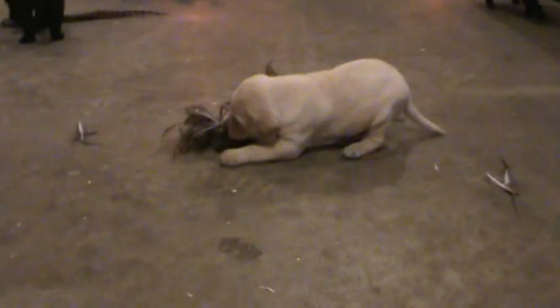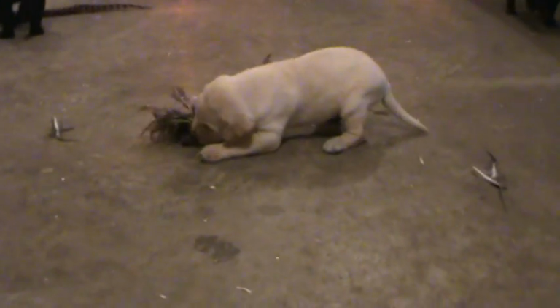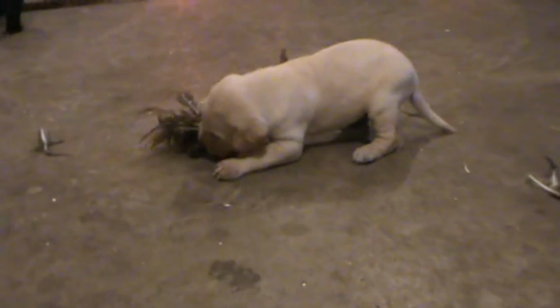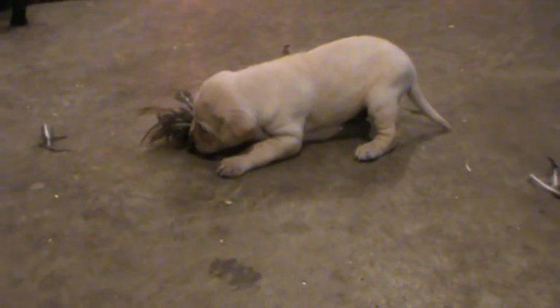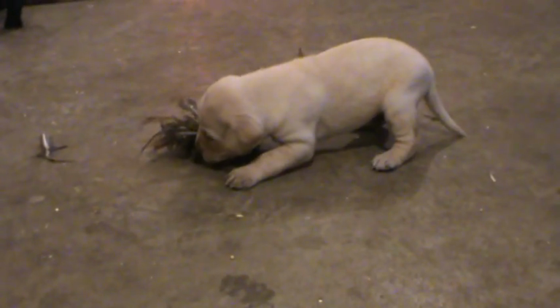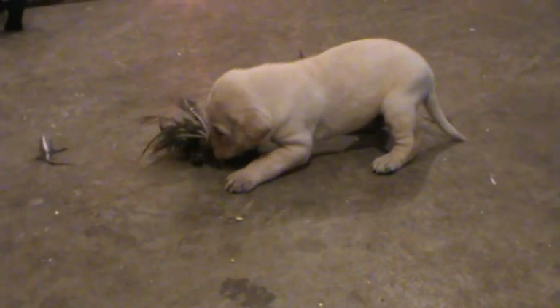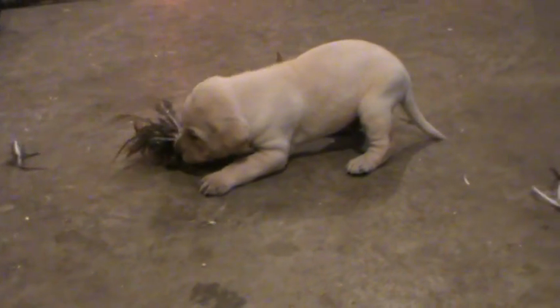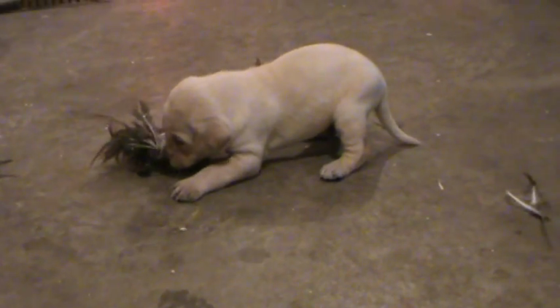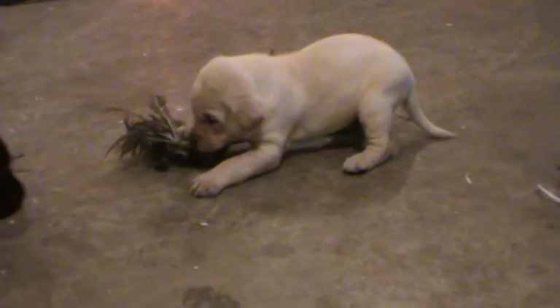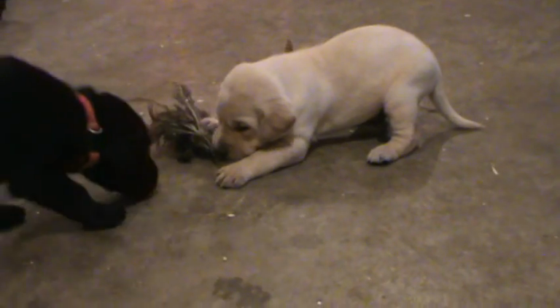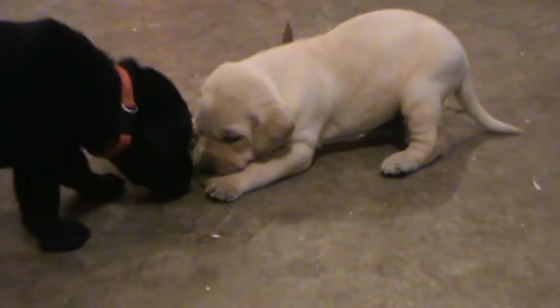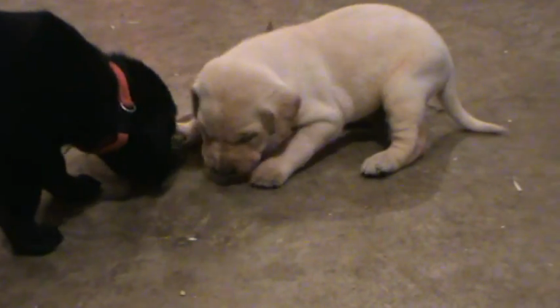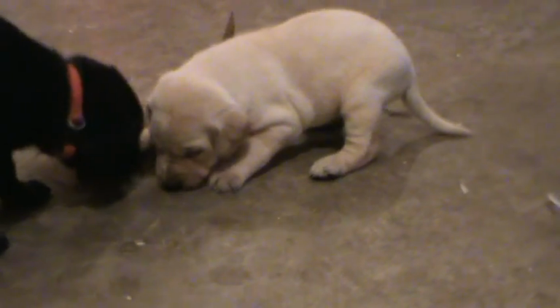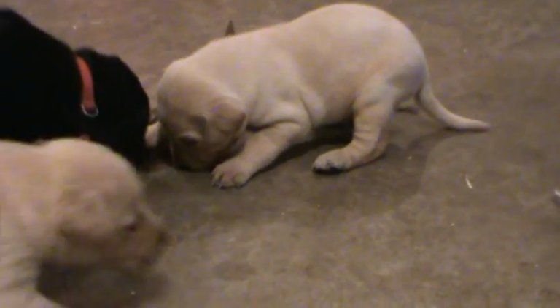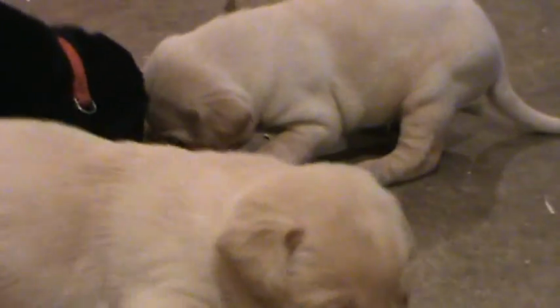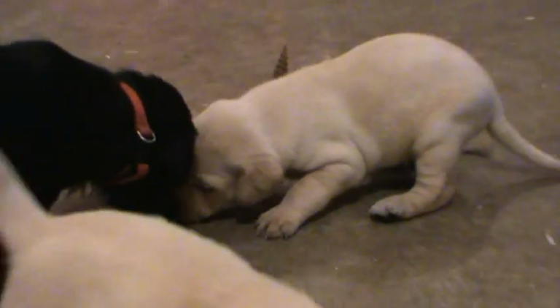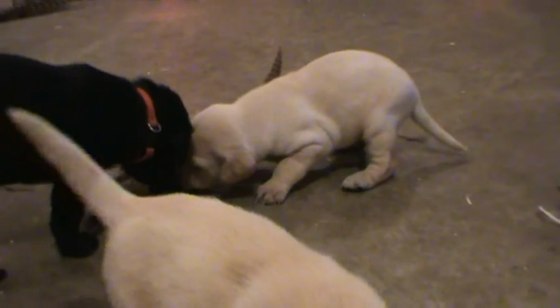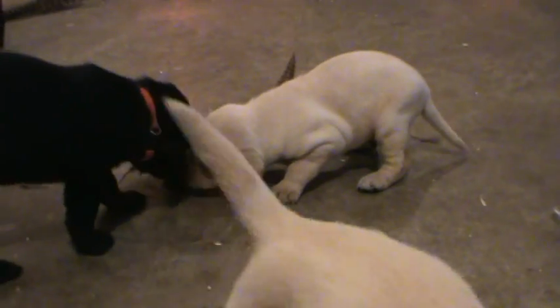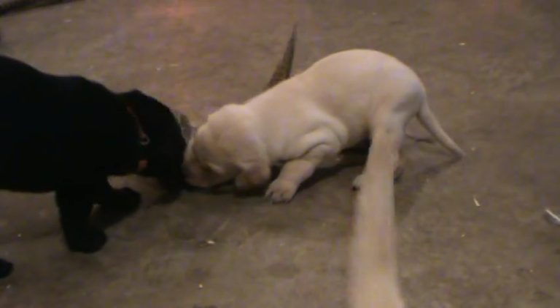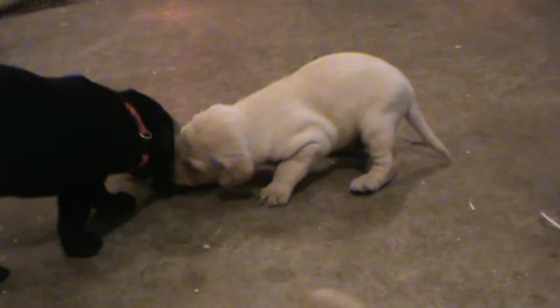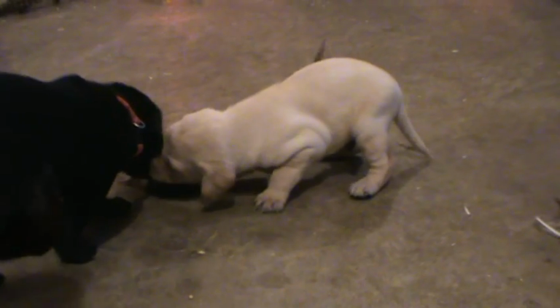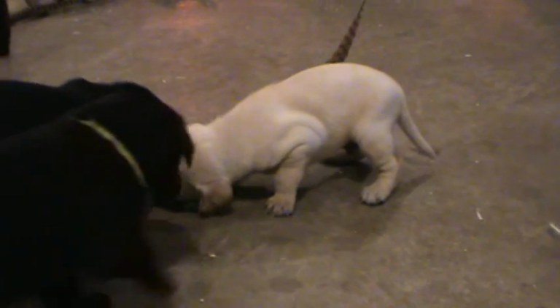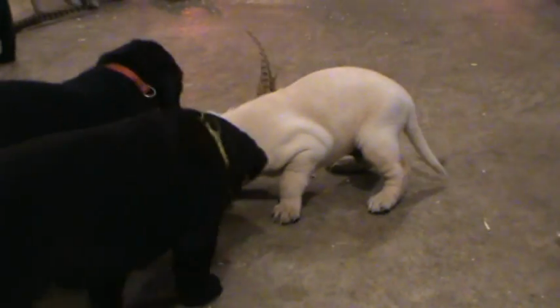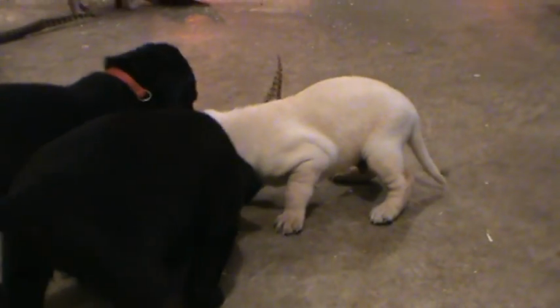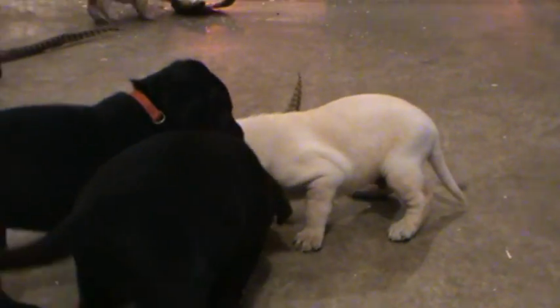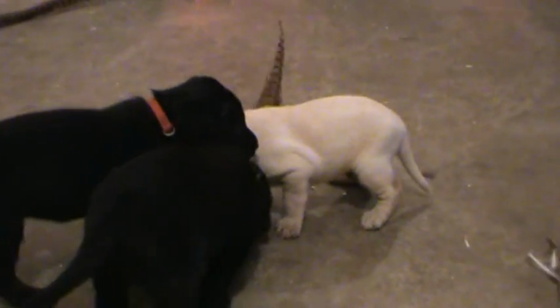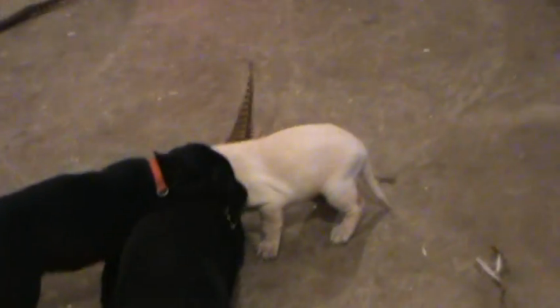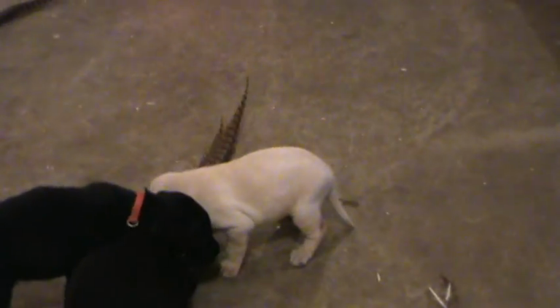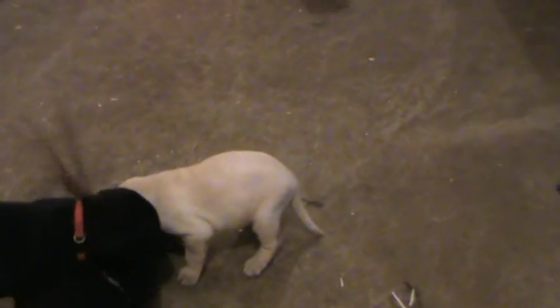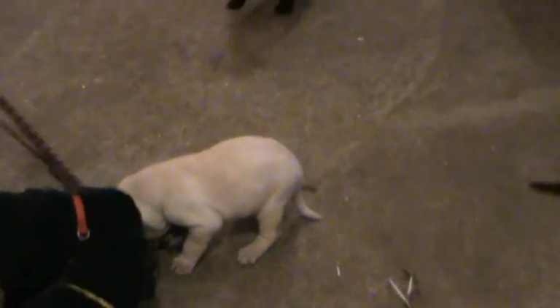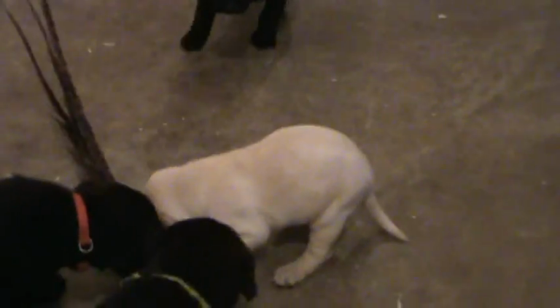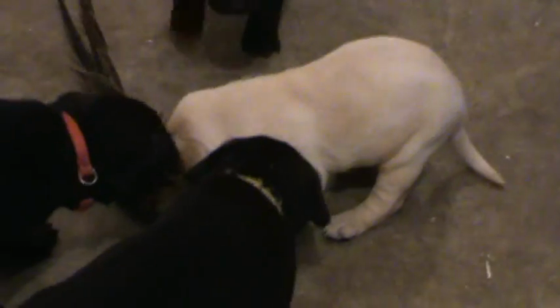There's a yellow lab pup on a wing. I think this is one of the boys we were taking pictures of. He's kind of a real curious guy, real energetic. I think he had the light blue collar. He's really light in color.